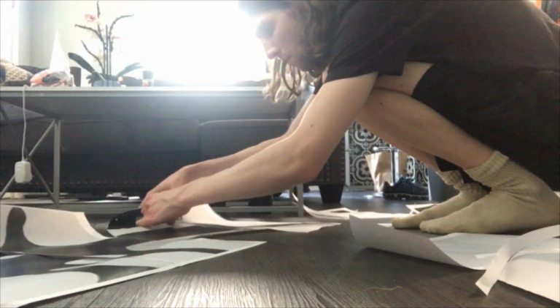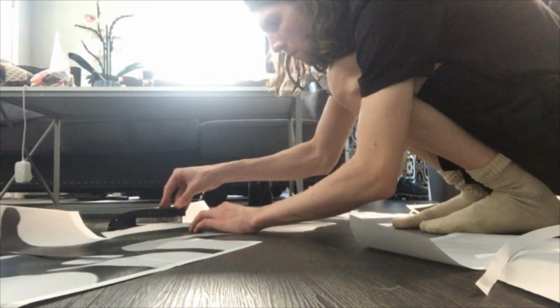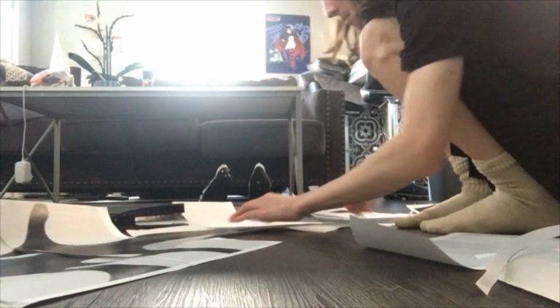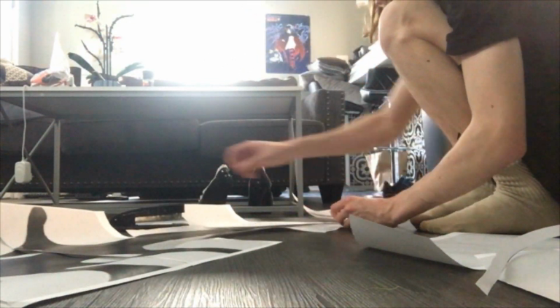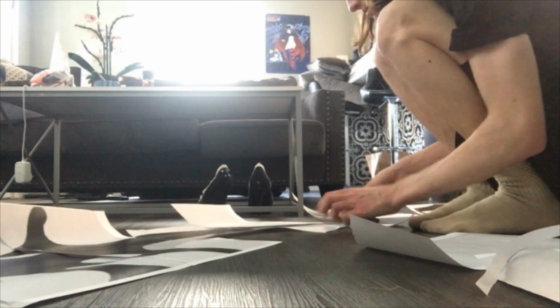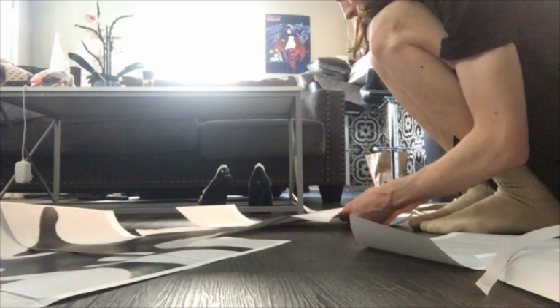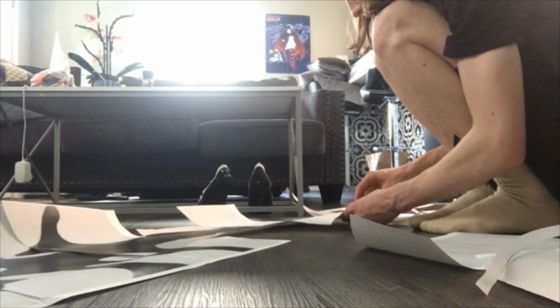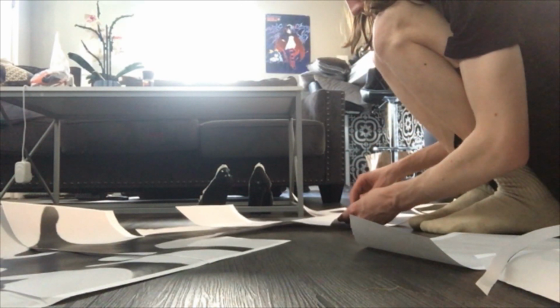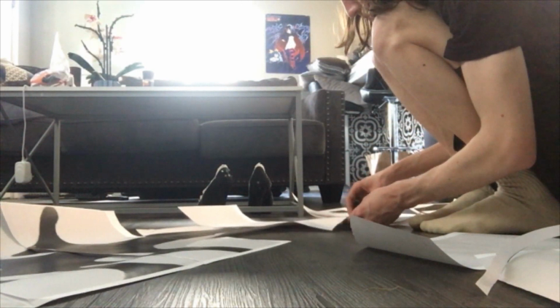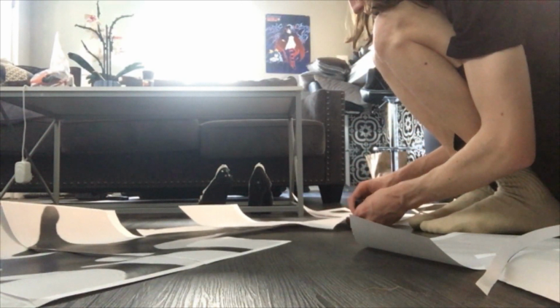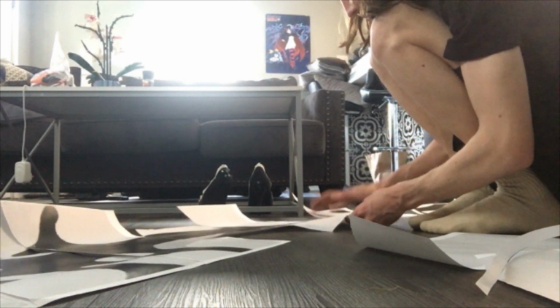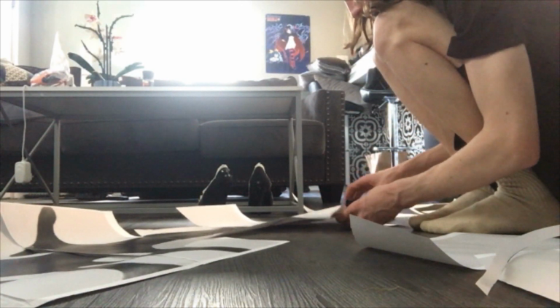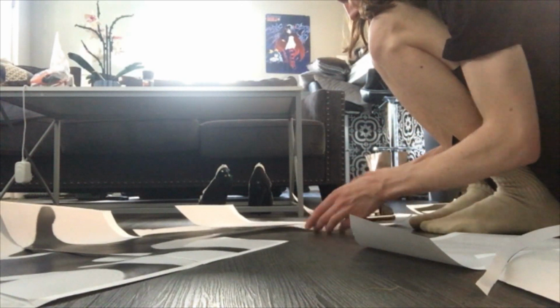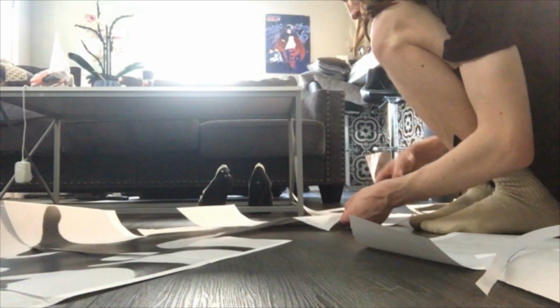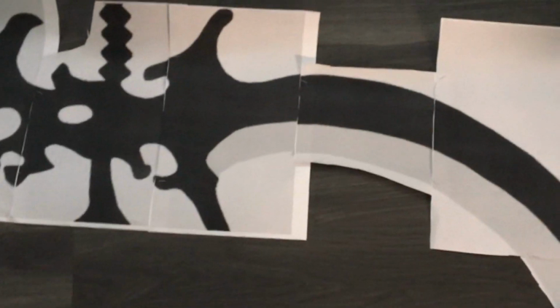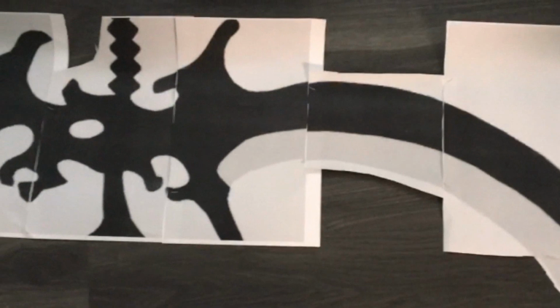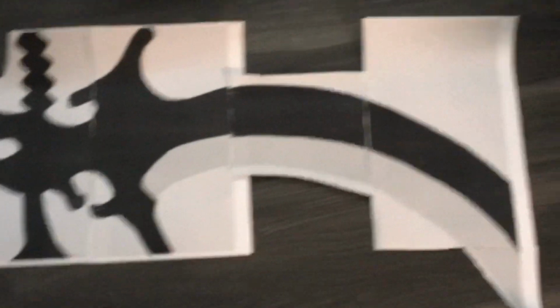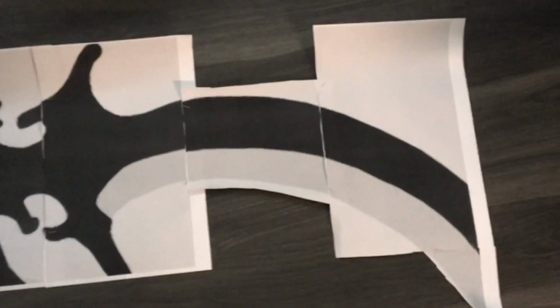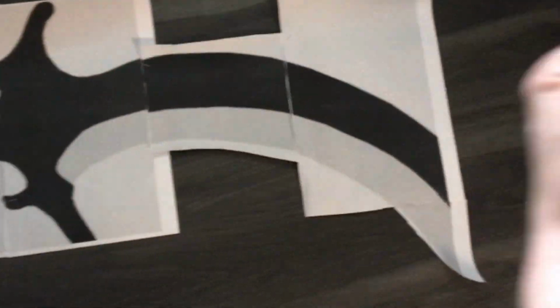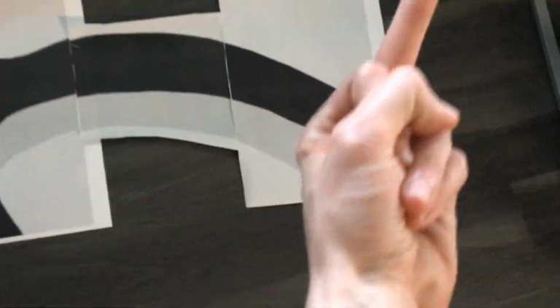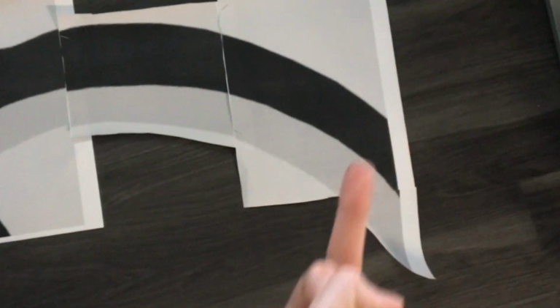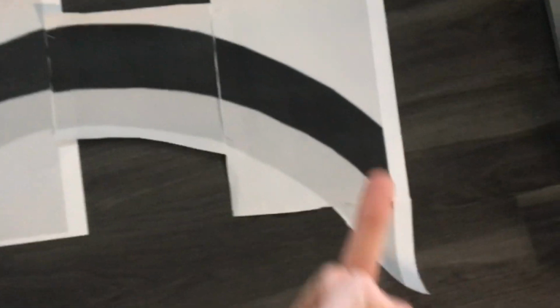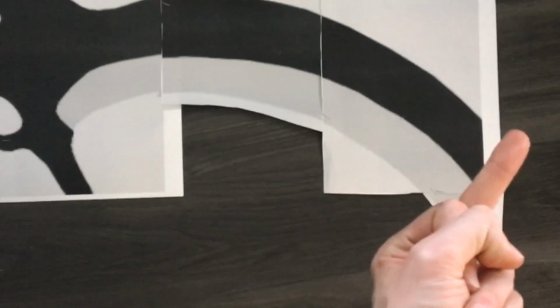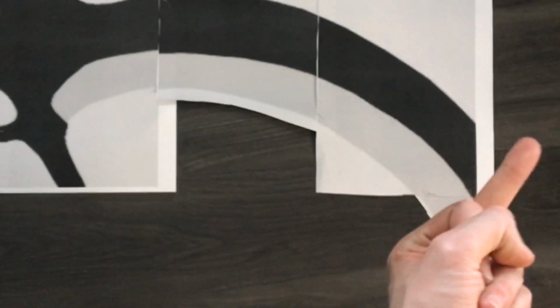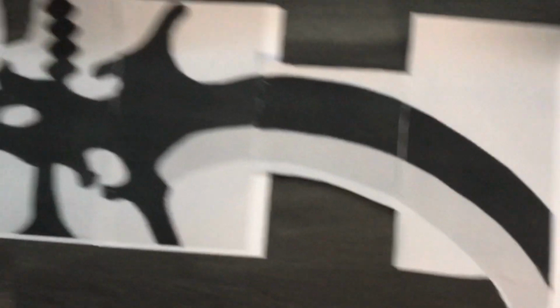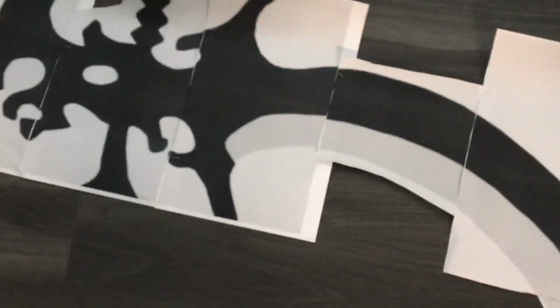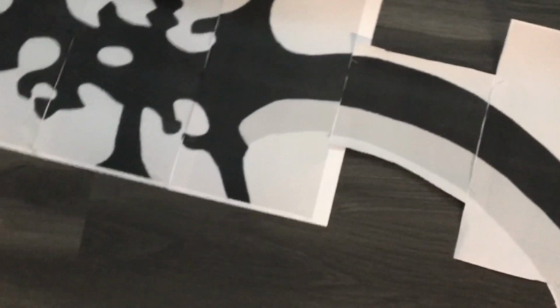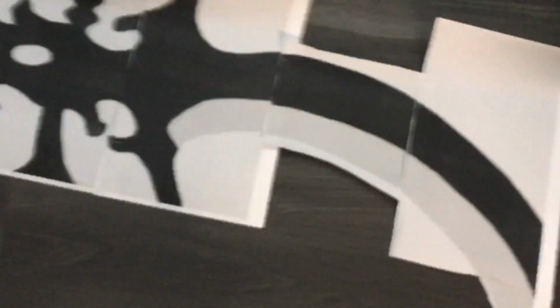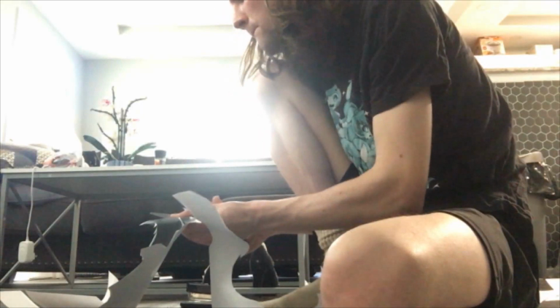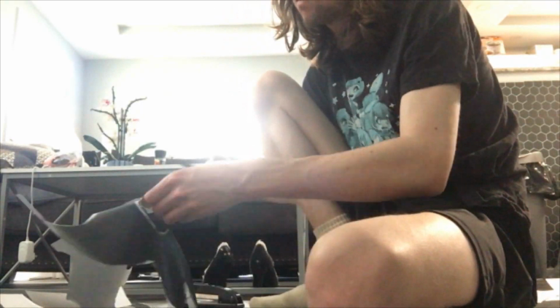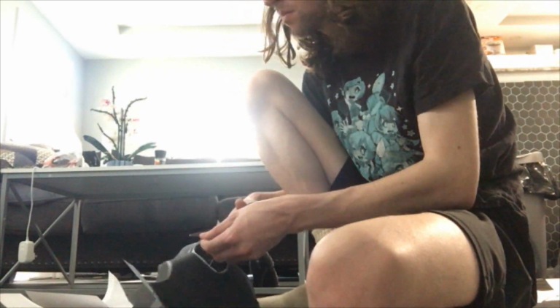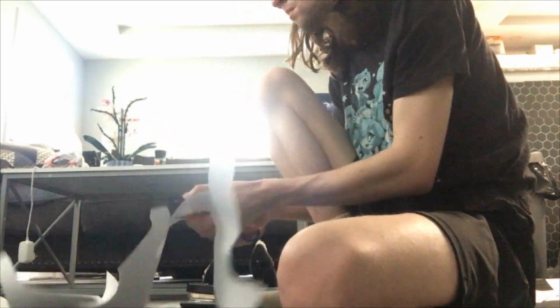After it was all stapled together I realized the tip was cut off, figuring out I would need to meticulously measure what I had so the last two pages were sized correctly, or print the whole thing out again. I decided math is for nerds and just guessed. Skipping ahead a bit.